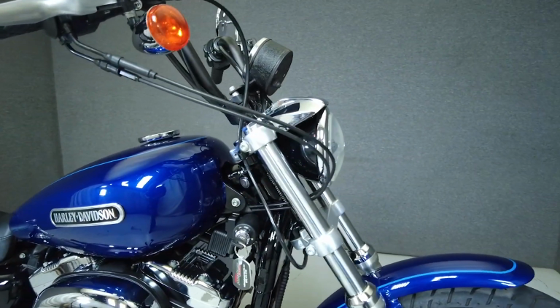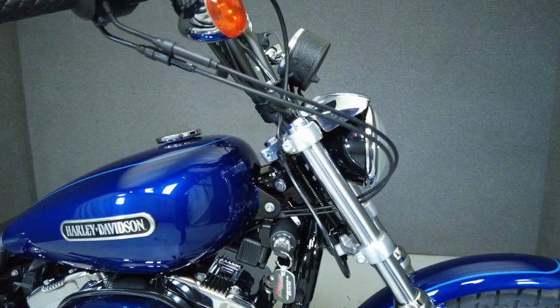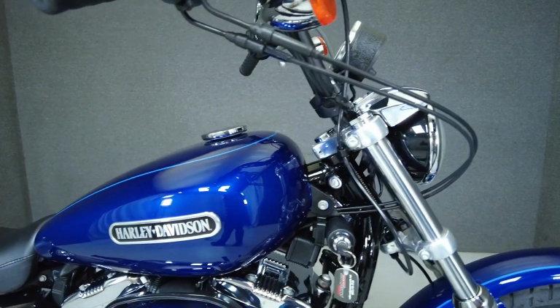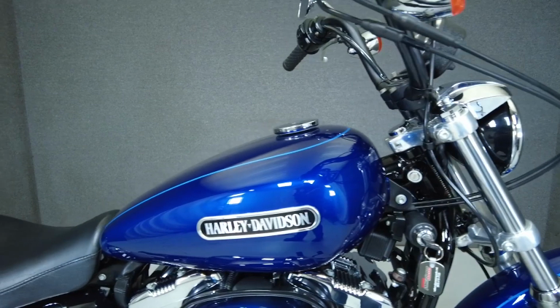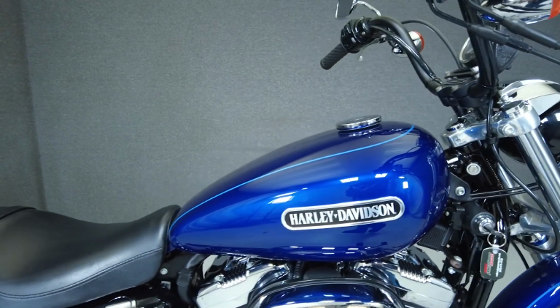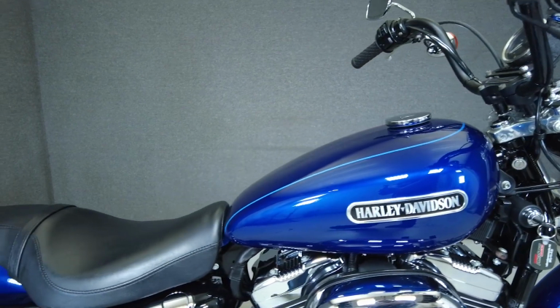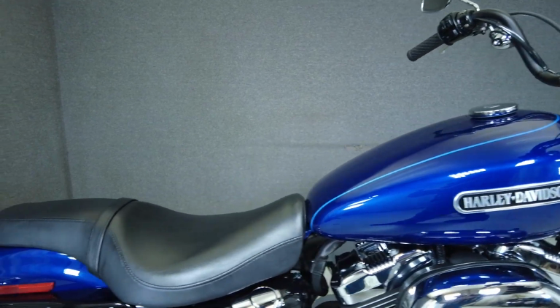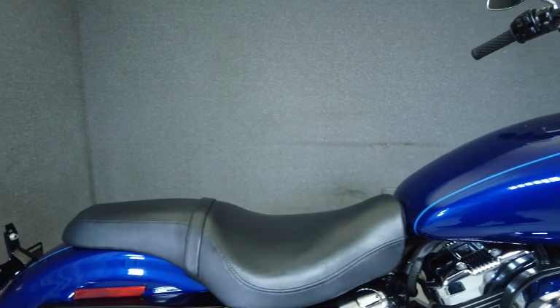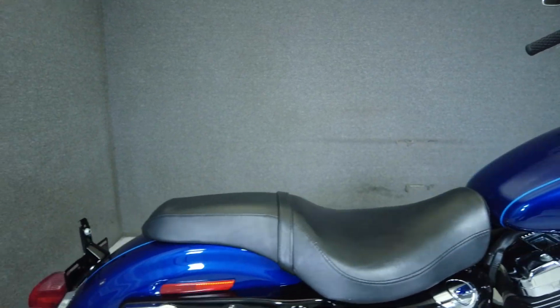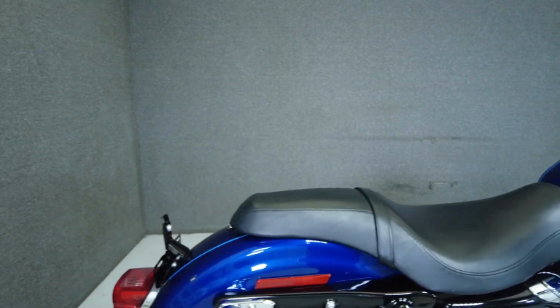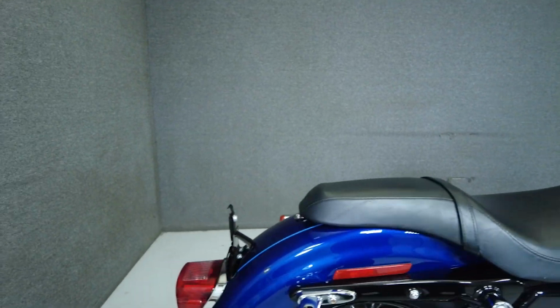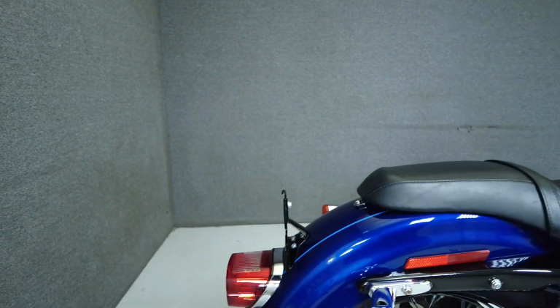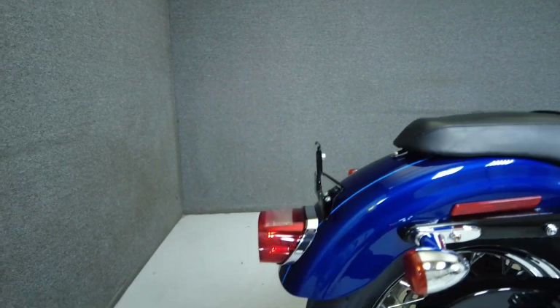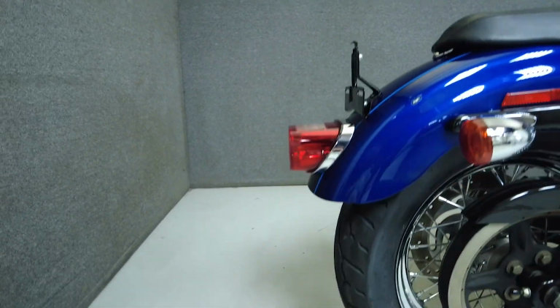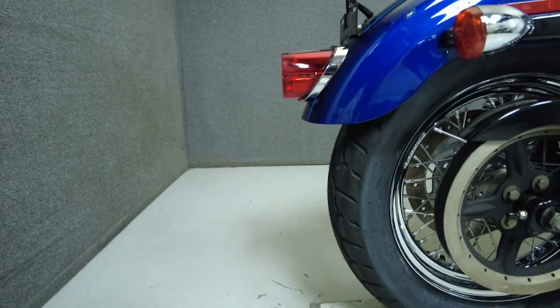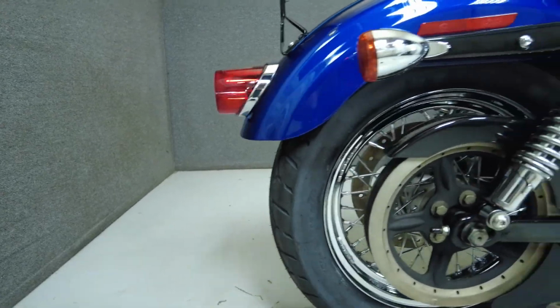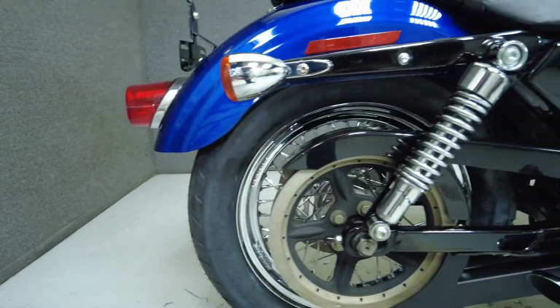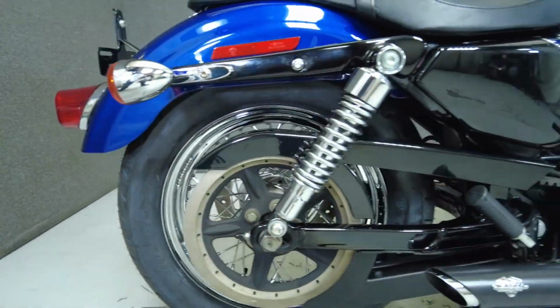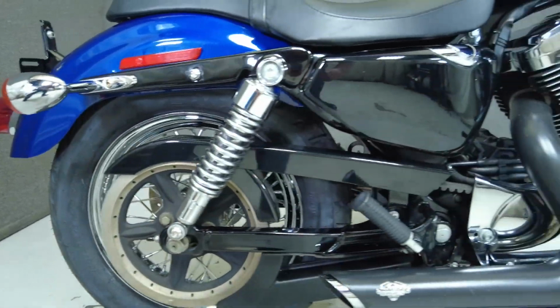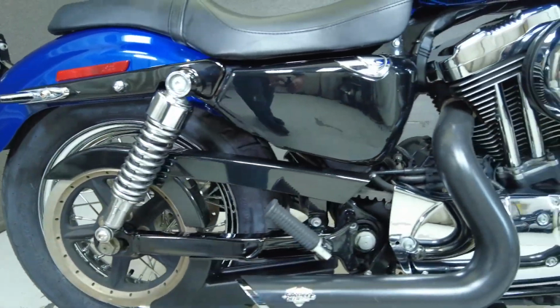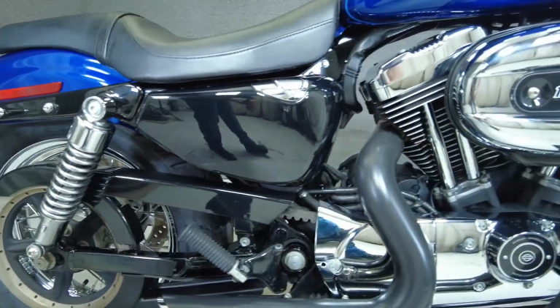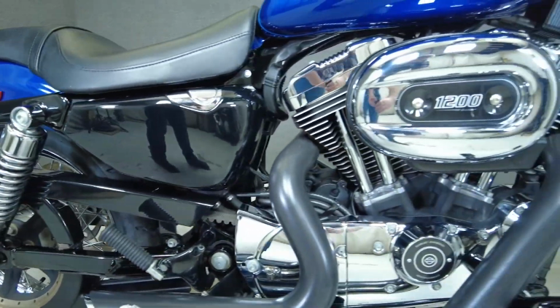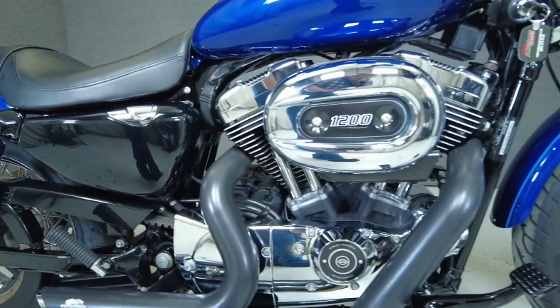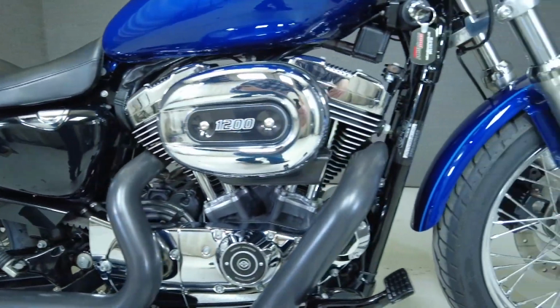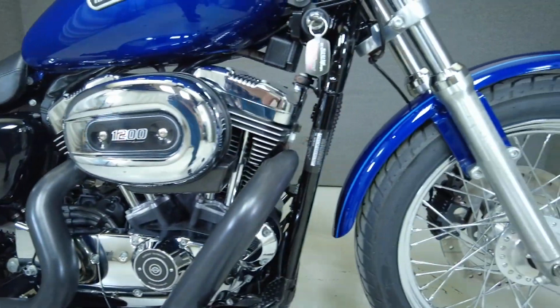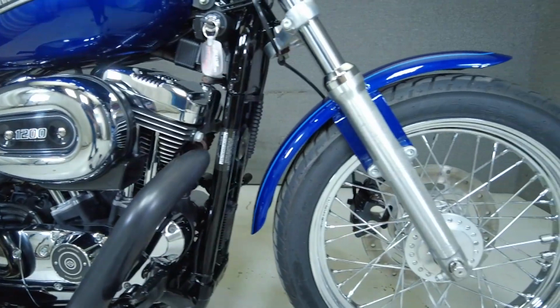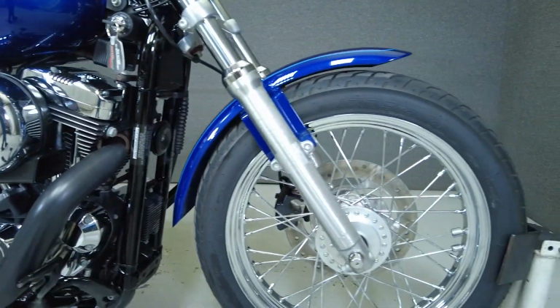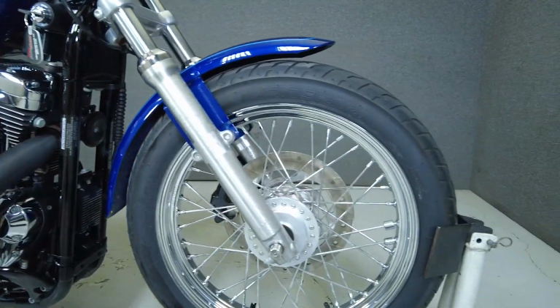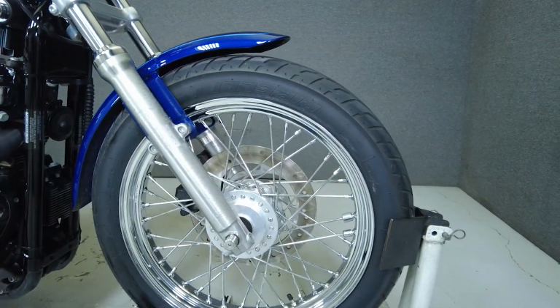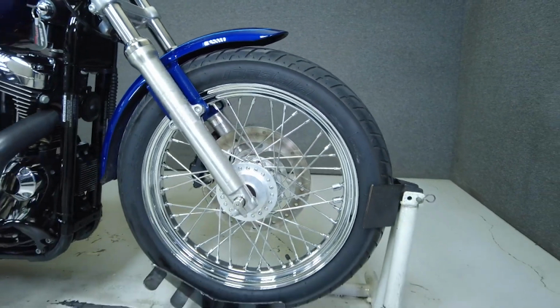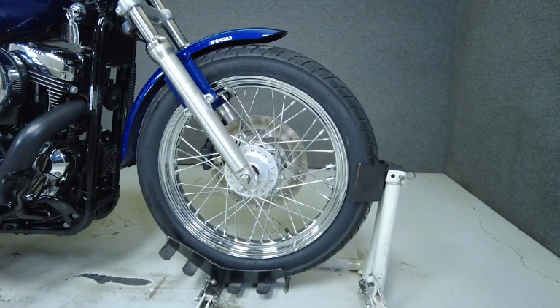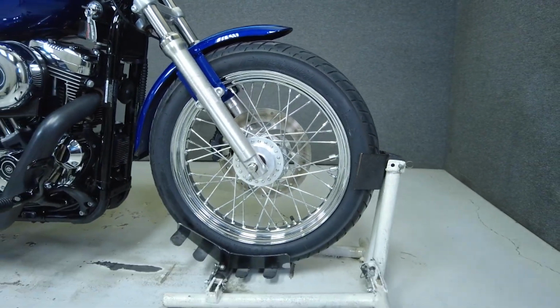The Sportster makes a great first Harley with its slight weight, nimble handling, and lower seat height, making it suitable for a wider range of riders. Powered by a 1200cc V-twin engine with a 5-speed transmission, it produces 79 foot-pounds of torque. It has a seat height of 26.3 inches and weighs in at 562 pounds.